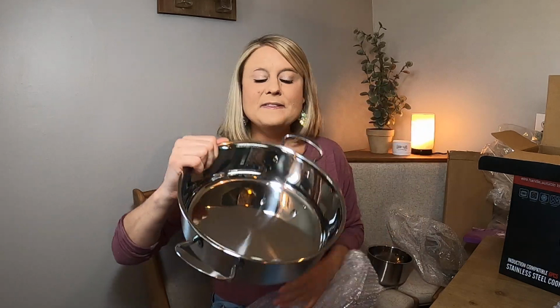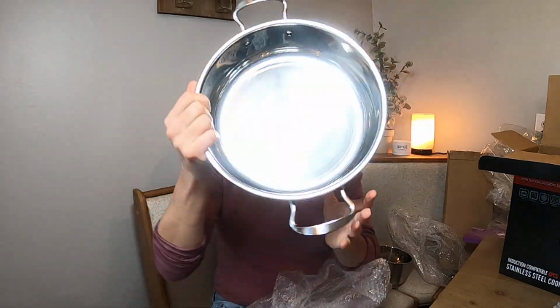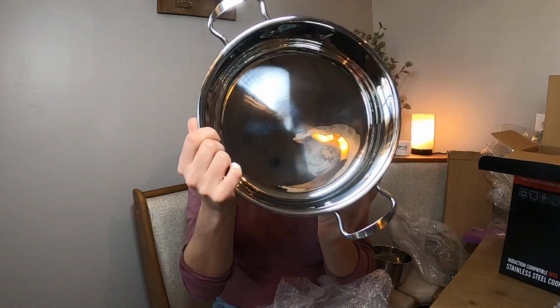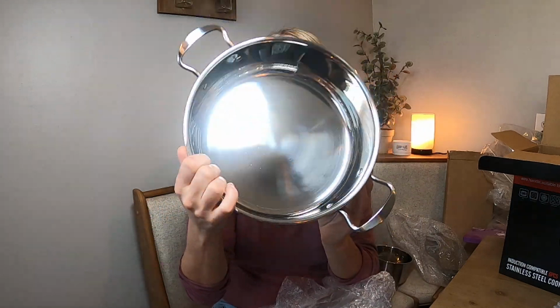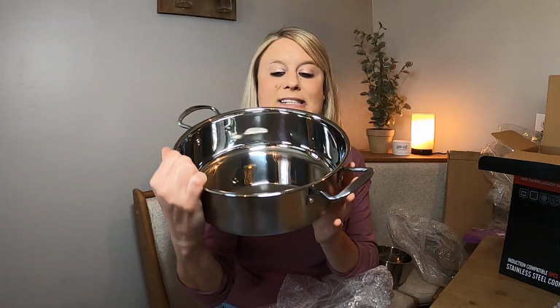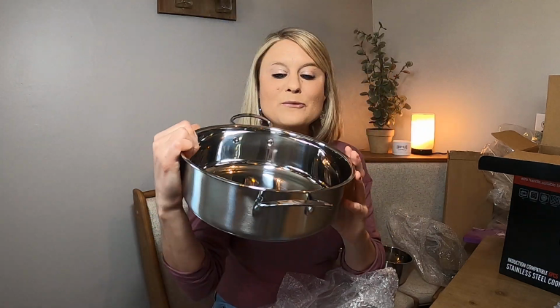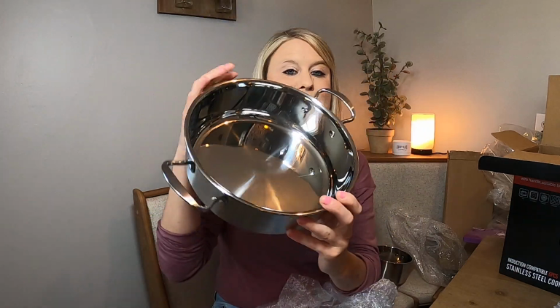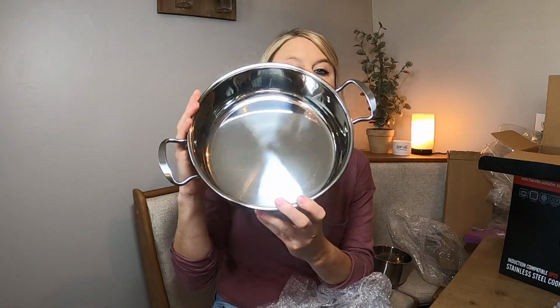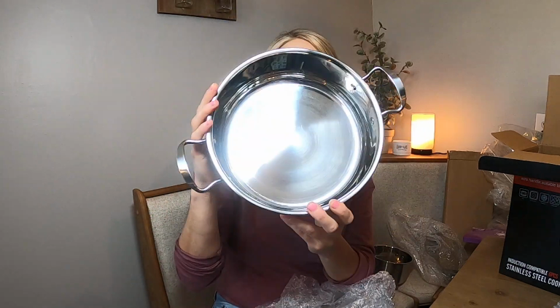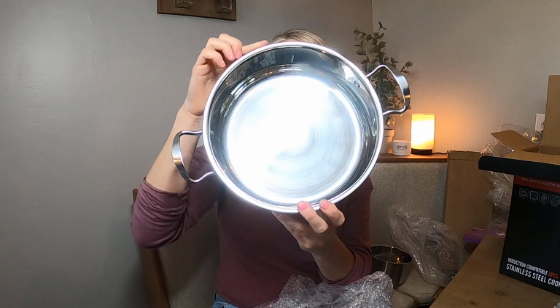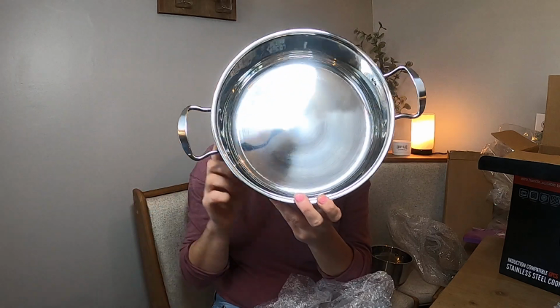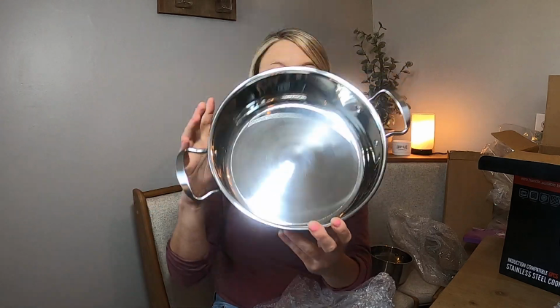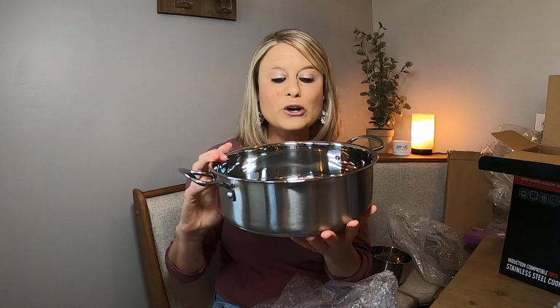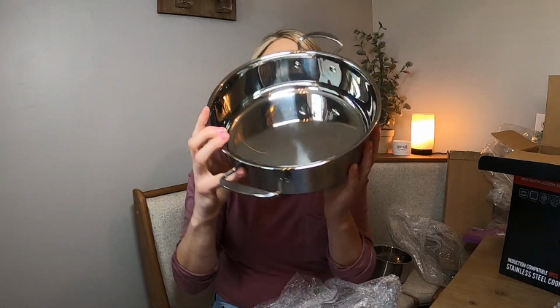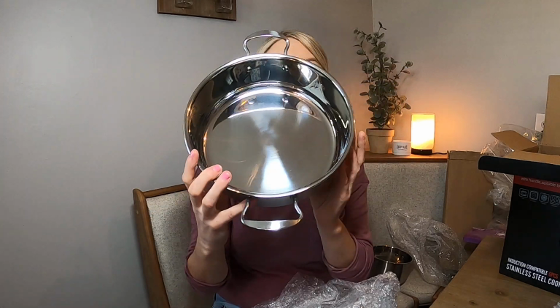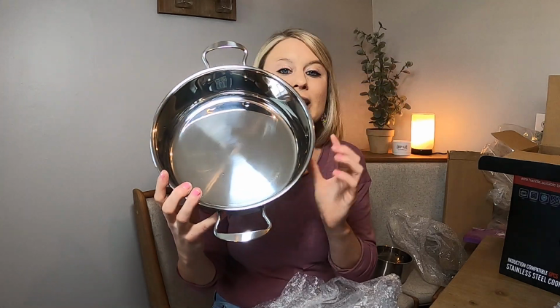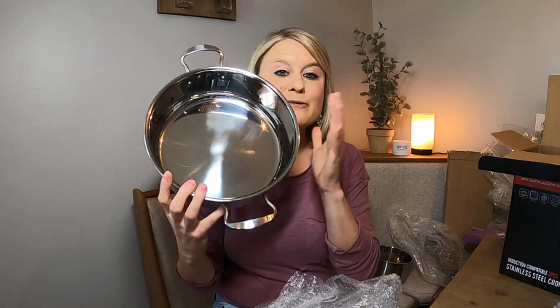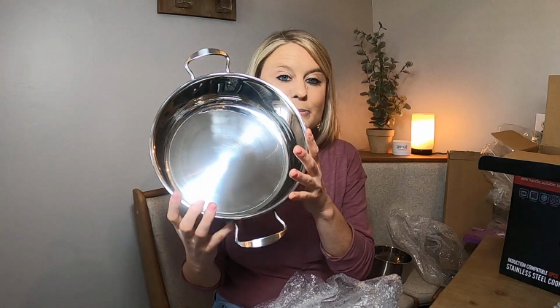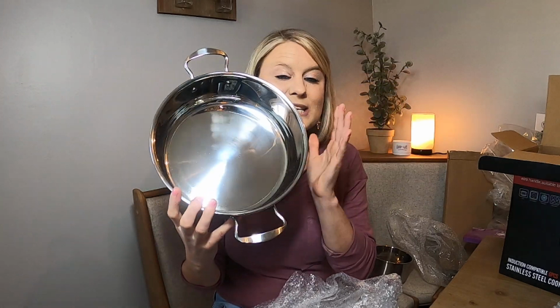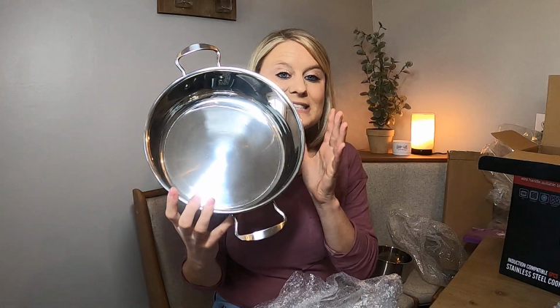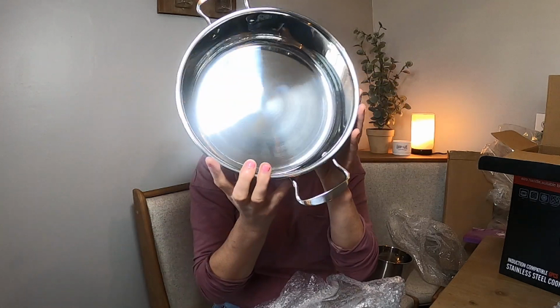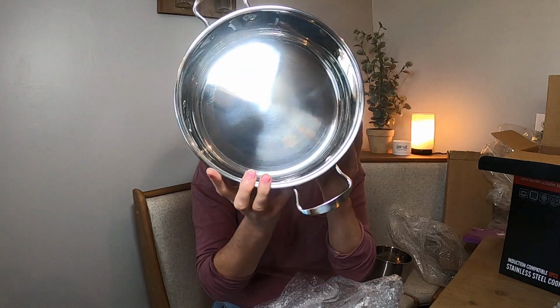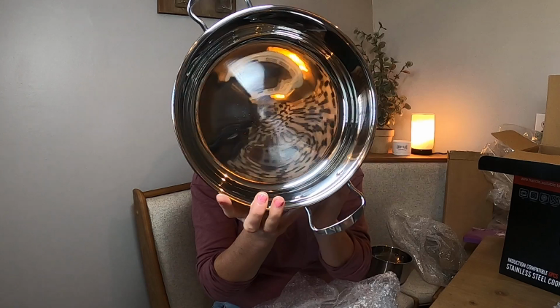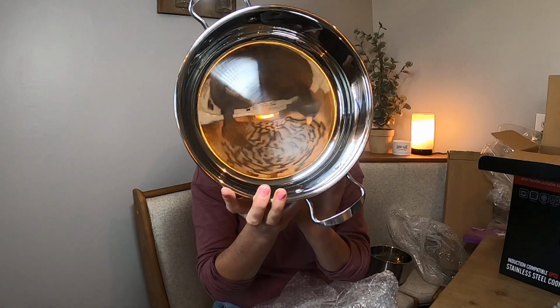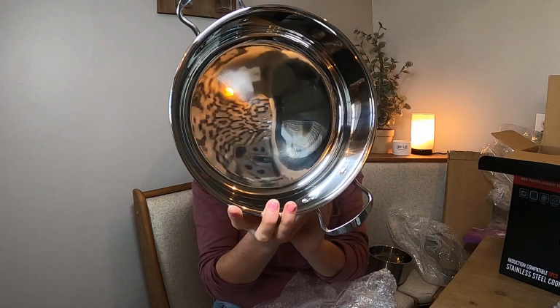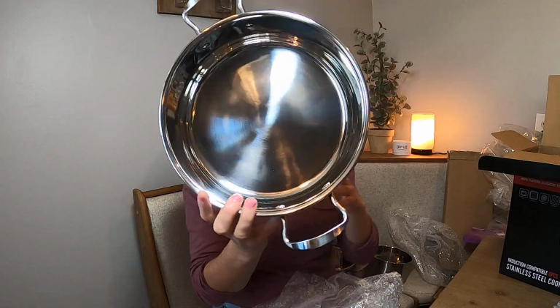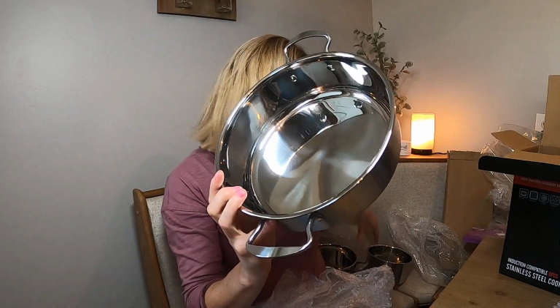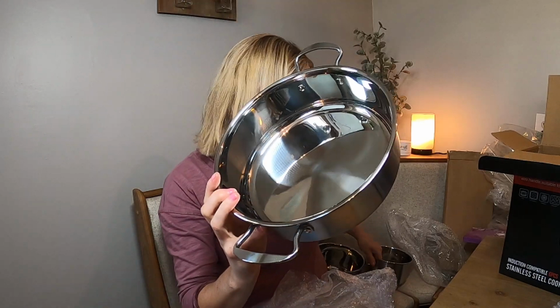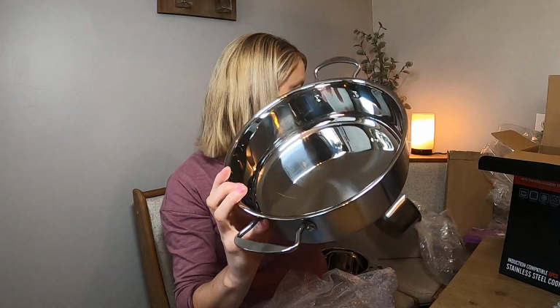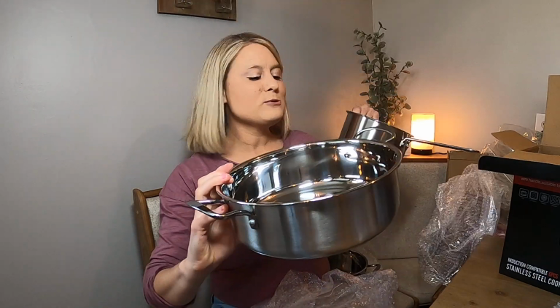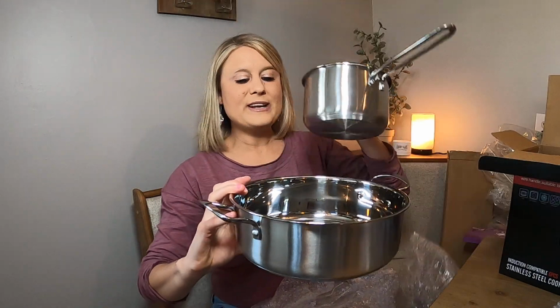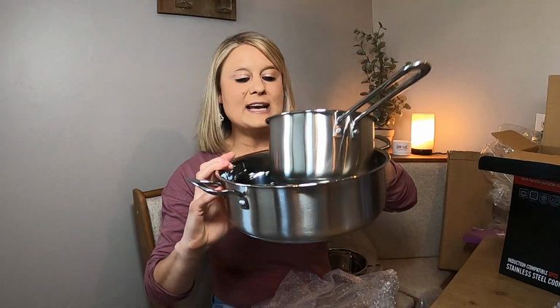Then it comes in this size right here. It's not really deep, which I love, so it's the perfect size for cooking different things like your vegetables and things like that. This is the big size. Like I said, it comes with three sets.